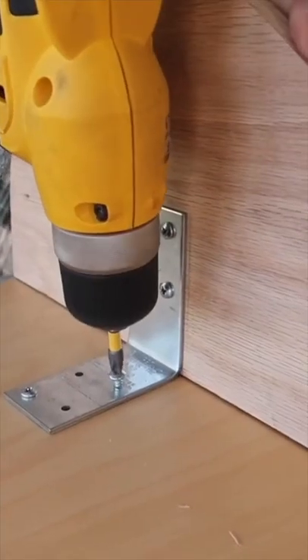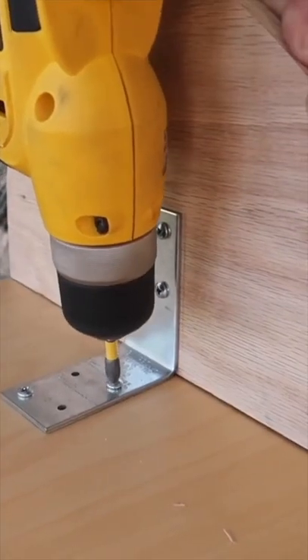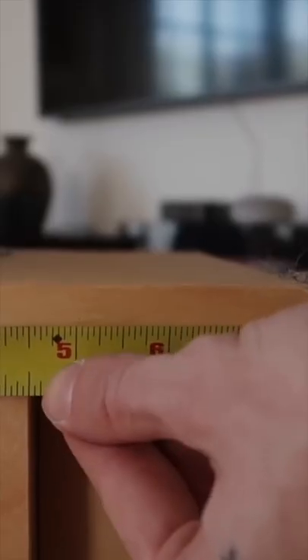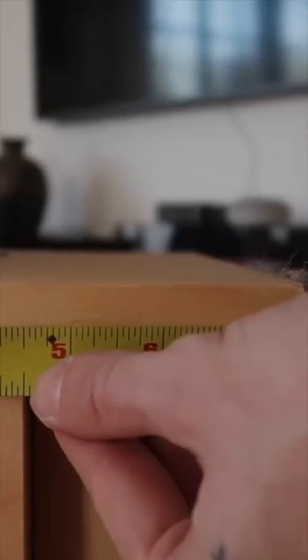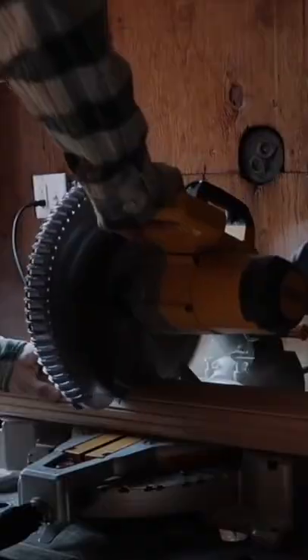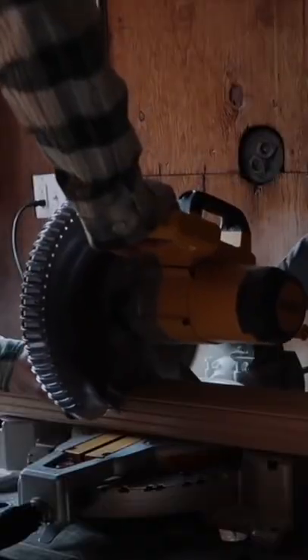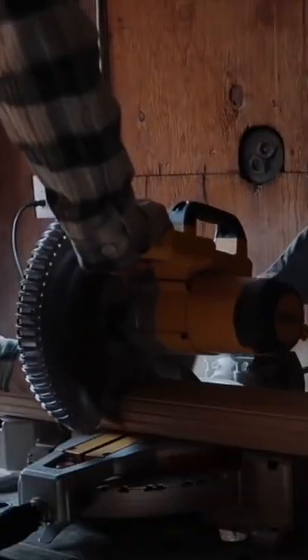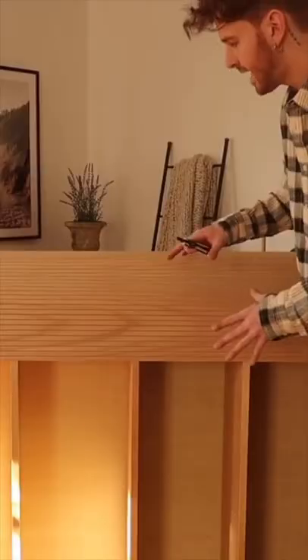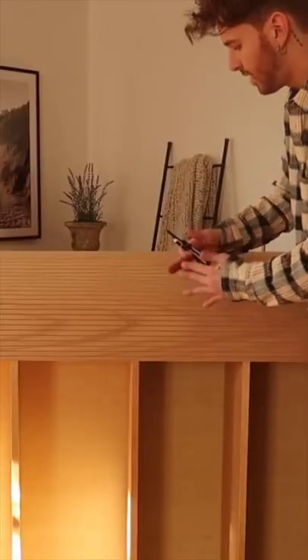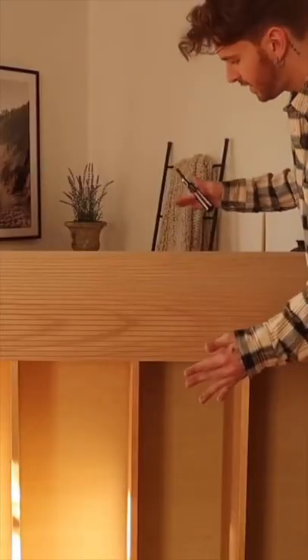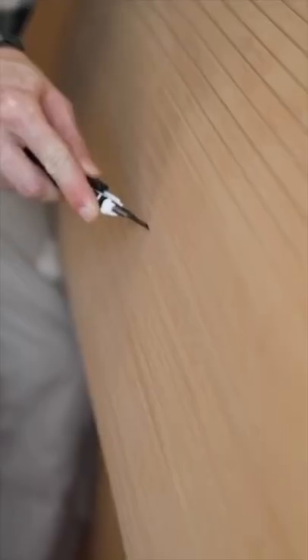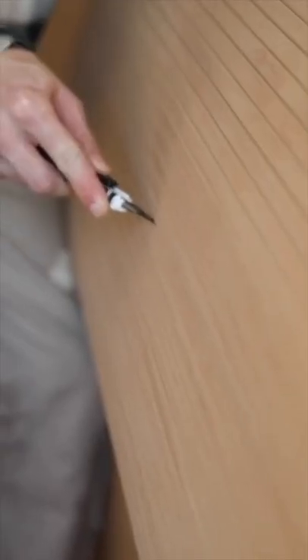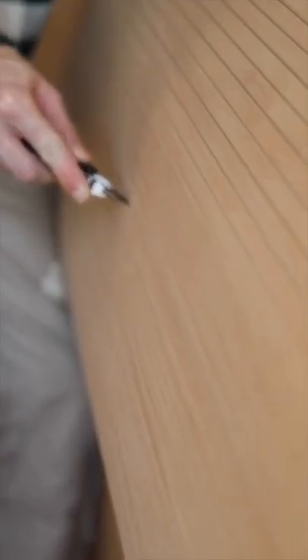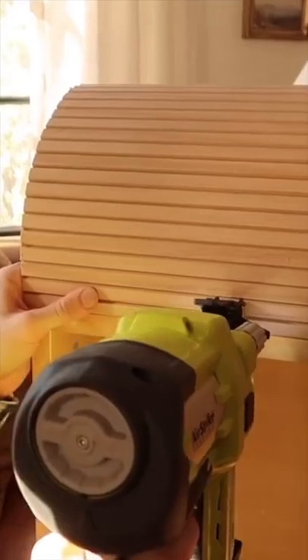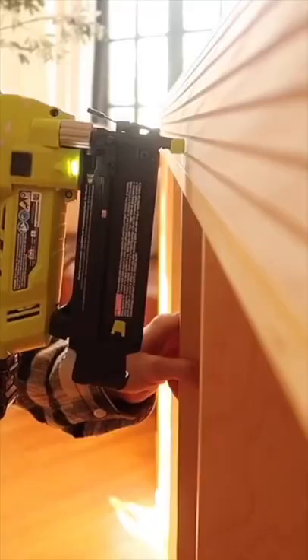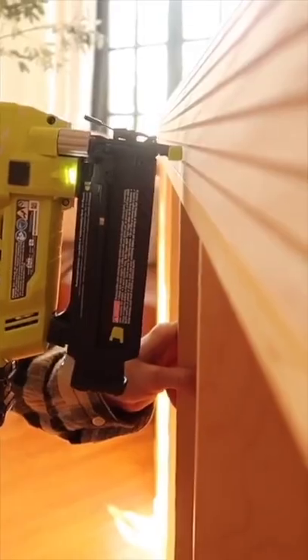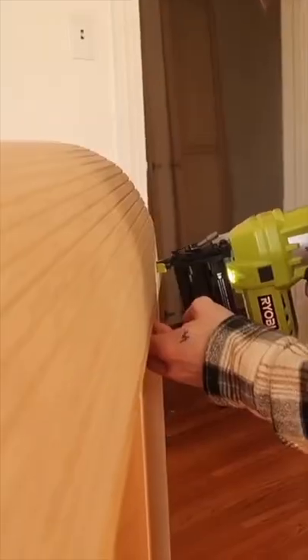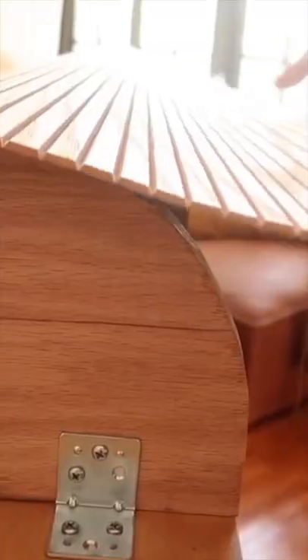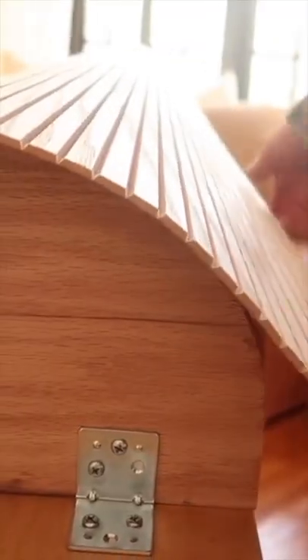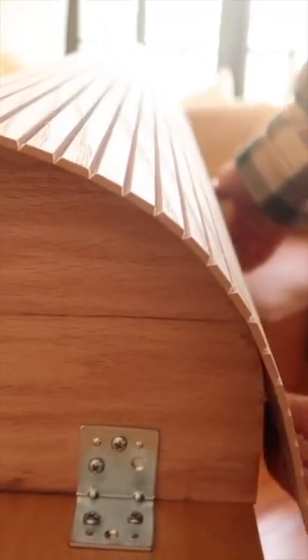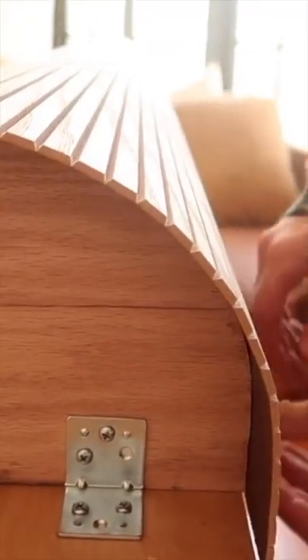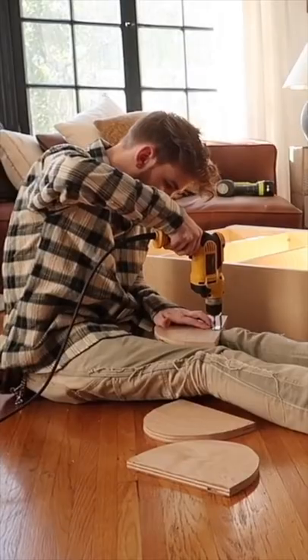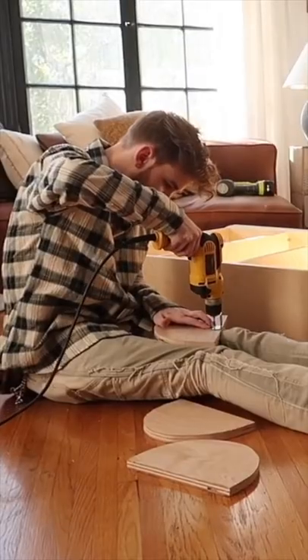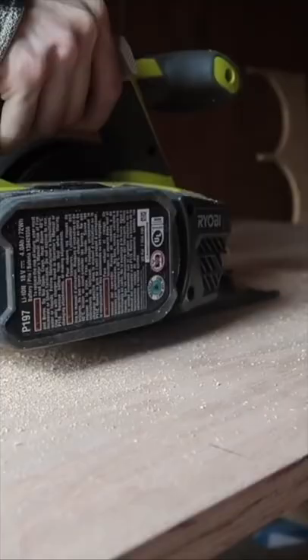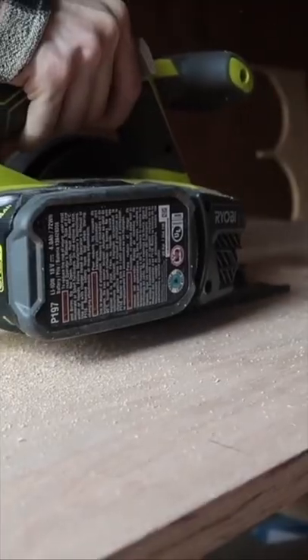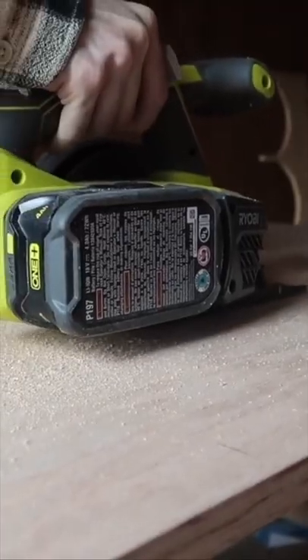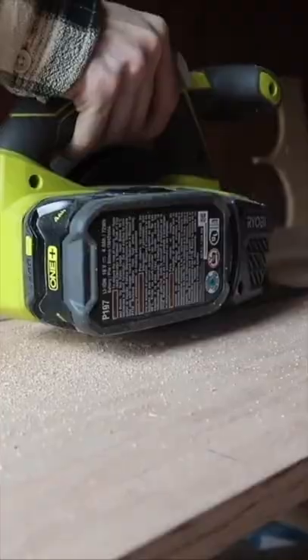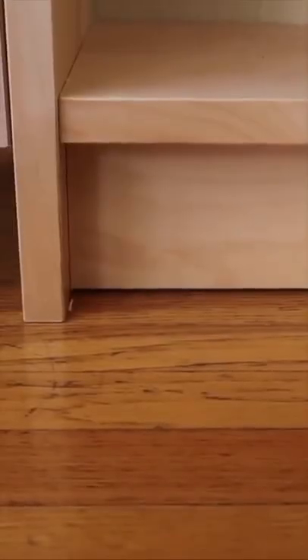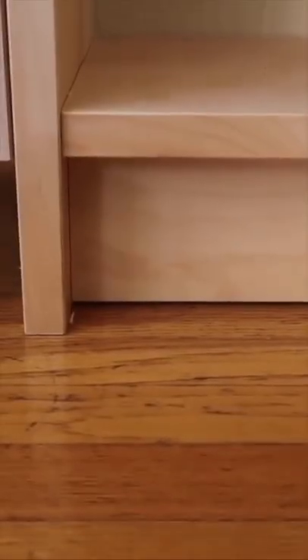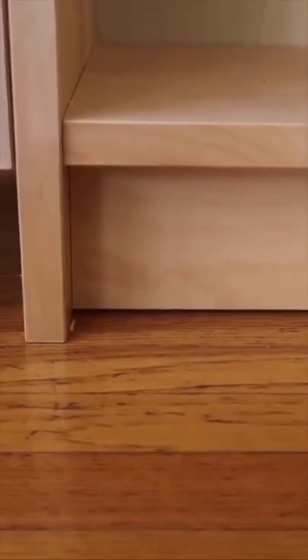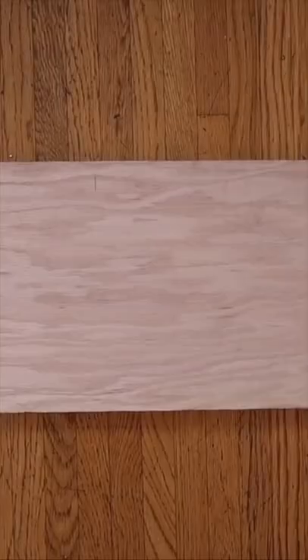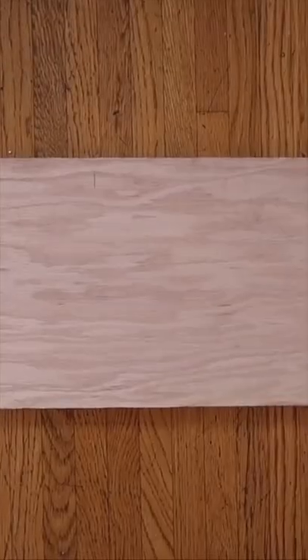Just make sure to equally space them out, screw them to the bookcase, and then you're going to cut your pole wrap material down, which is essentially slatted wood on a sheet. I cut this down to 76 and a half inches, and stapled it to our skeleton that we created to make a rounded edge on the bookcase.